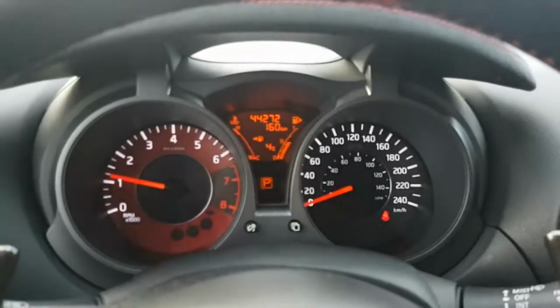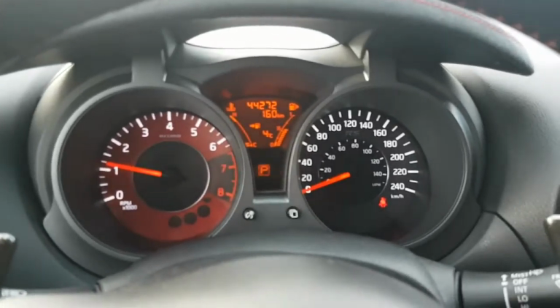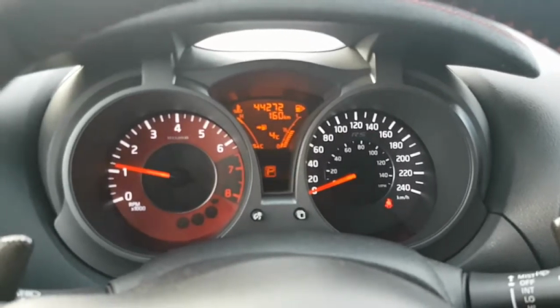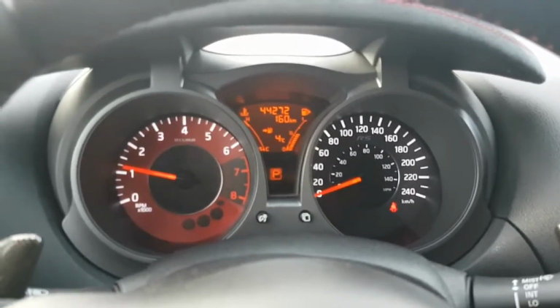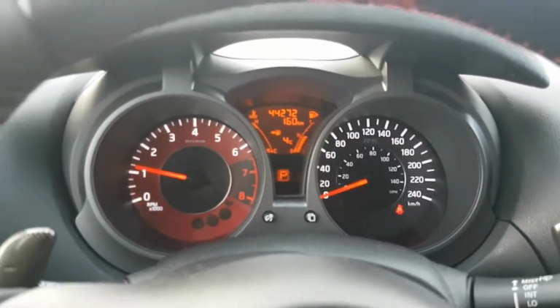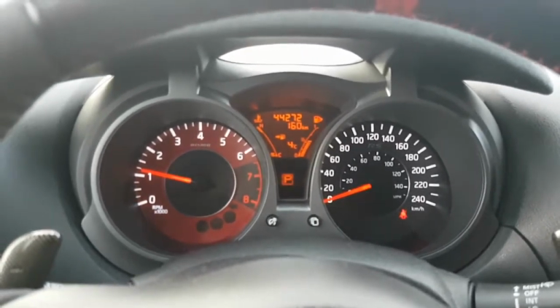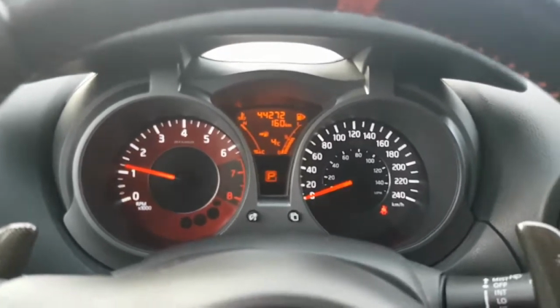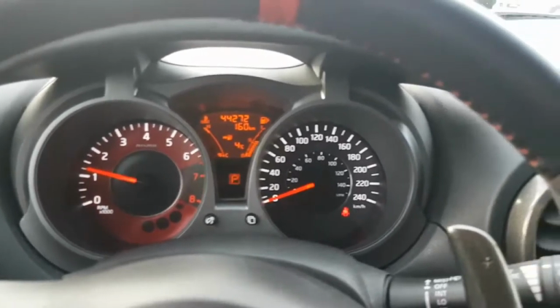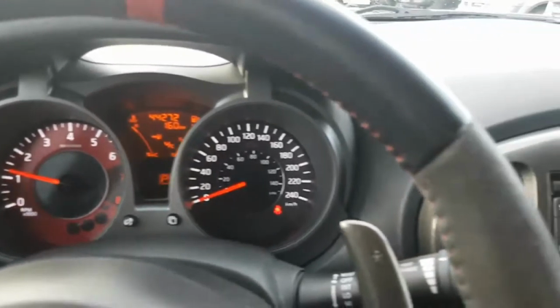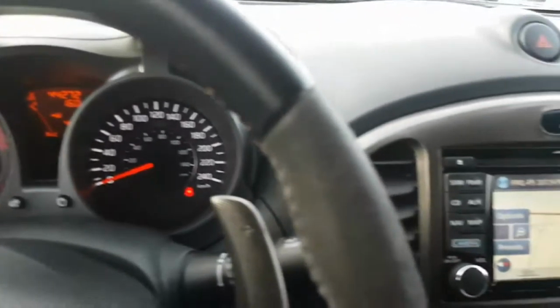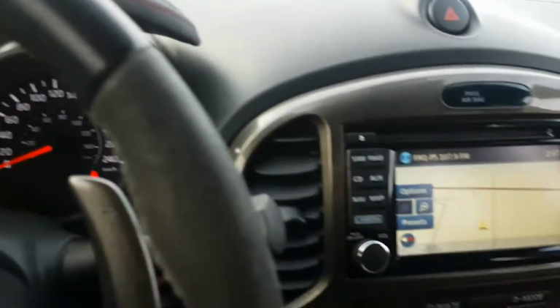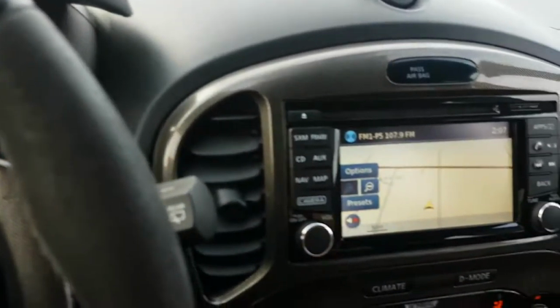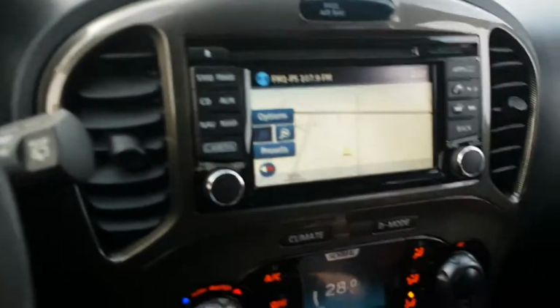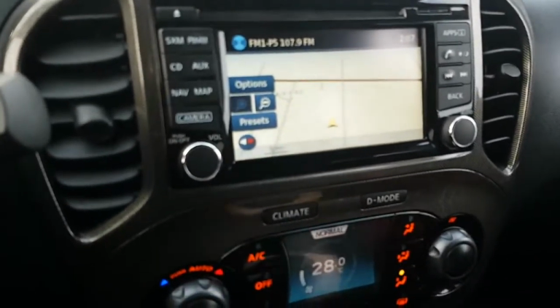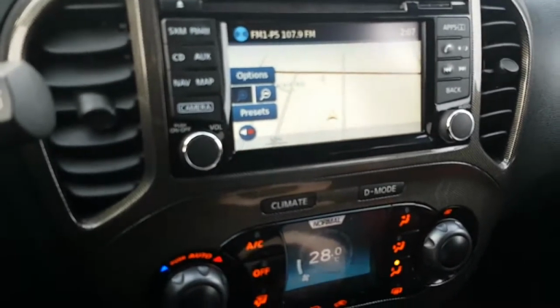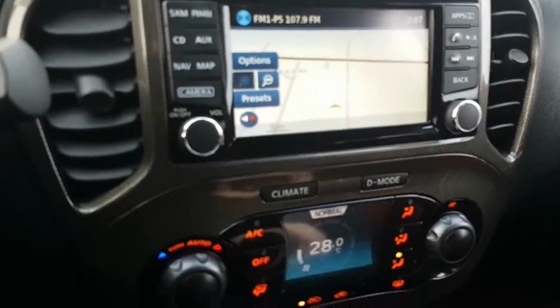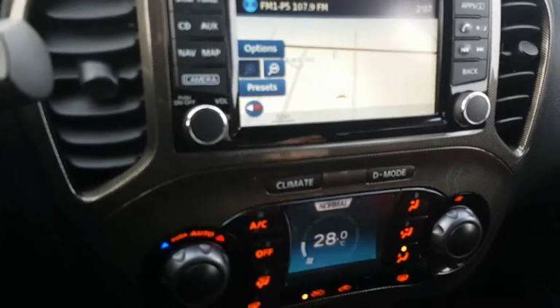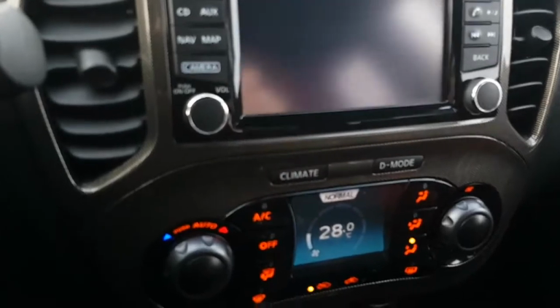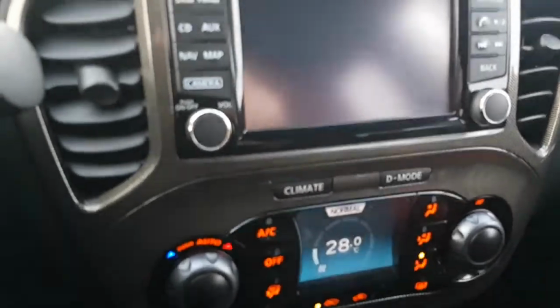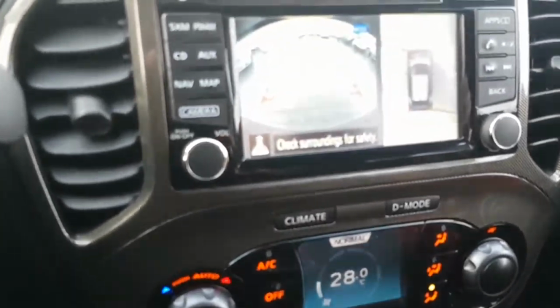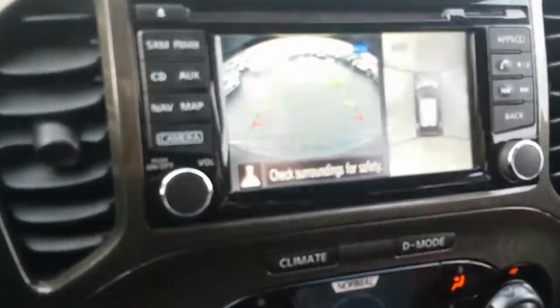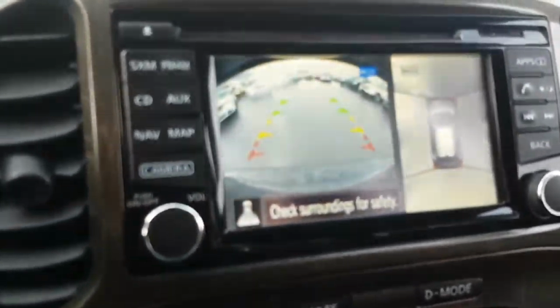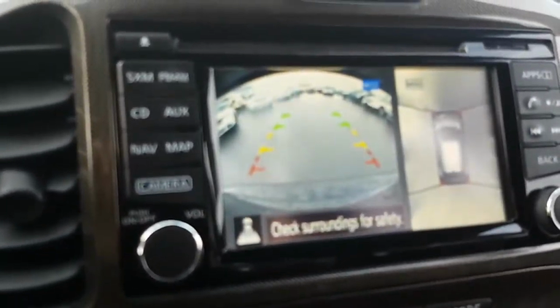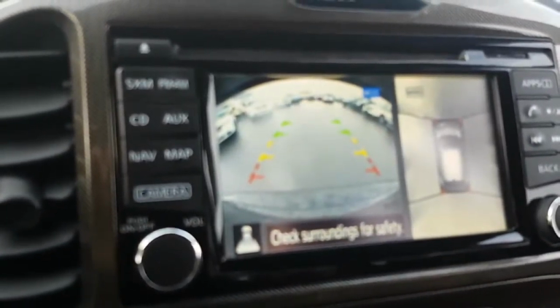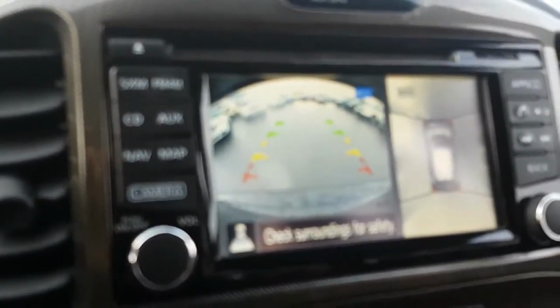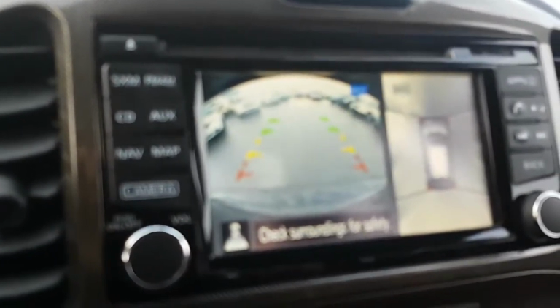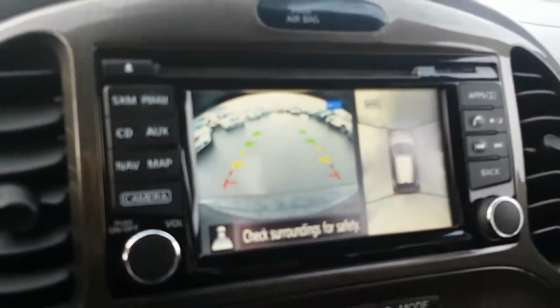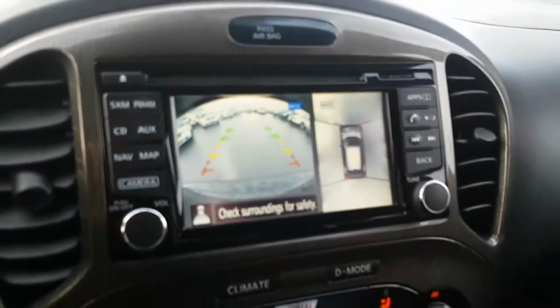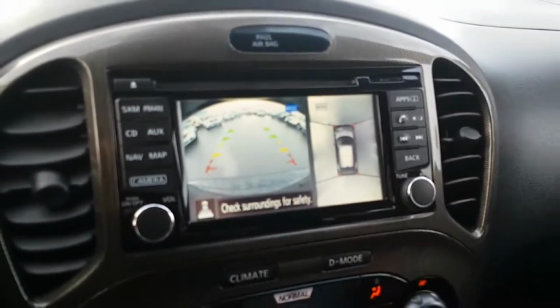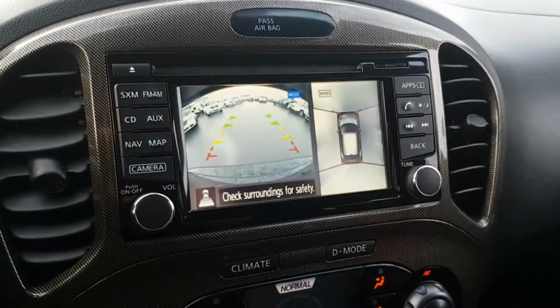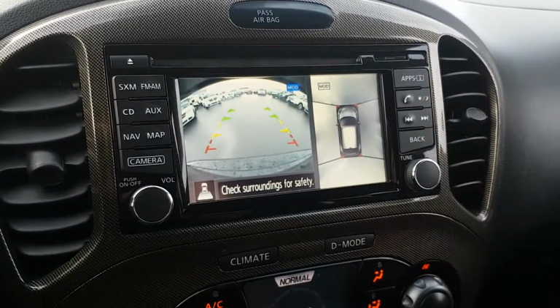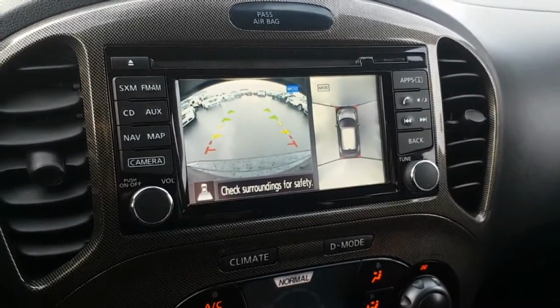44,272 kilometers. And the backup camera — 360 degrees all the way around.